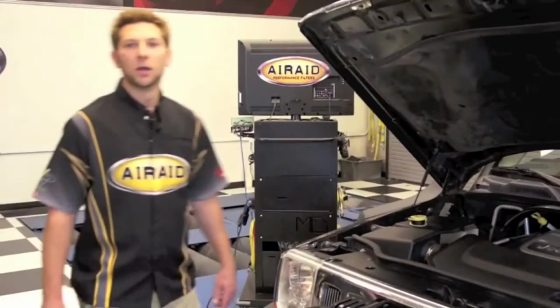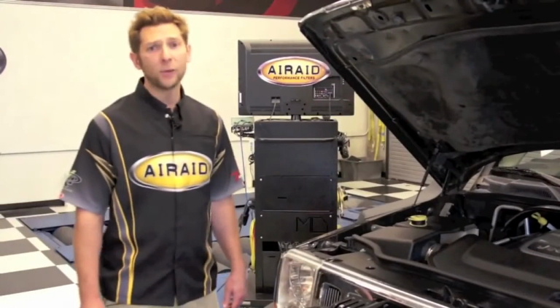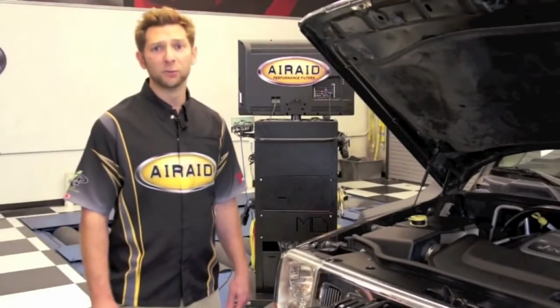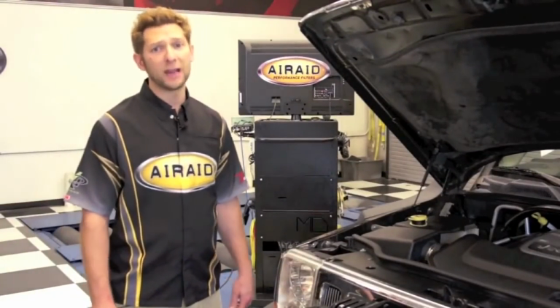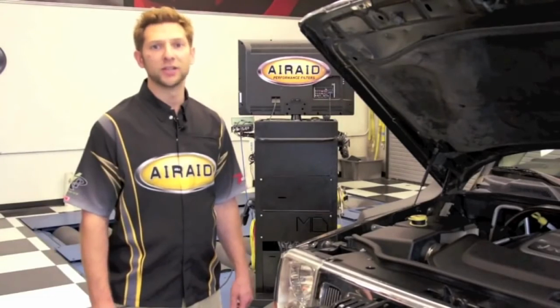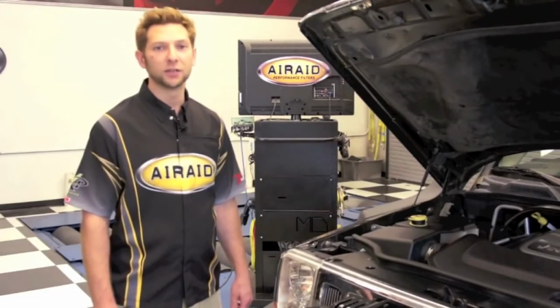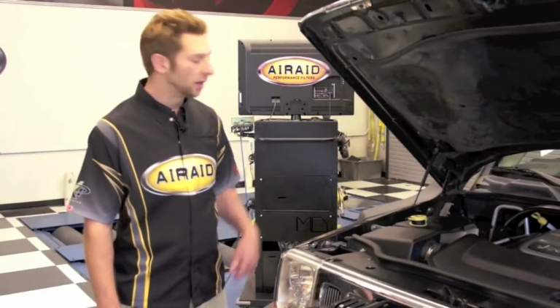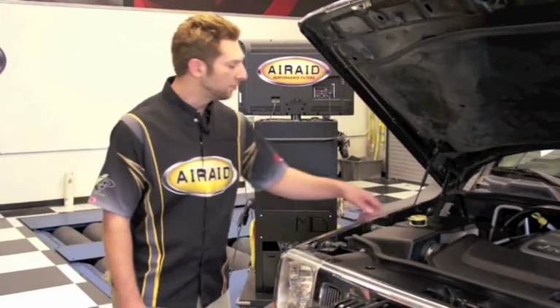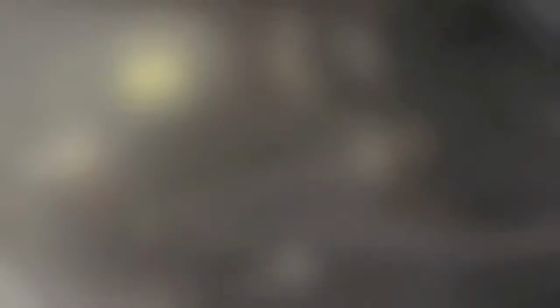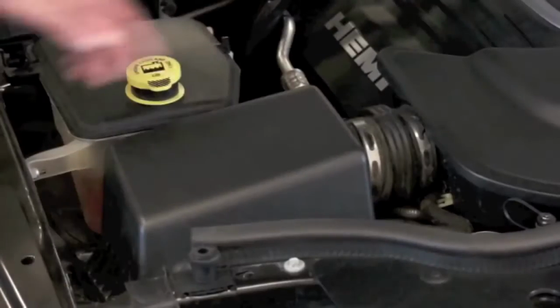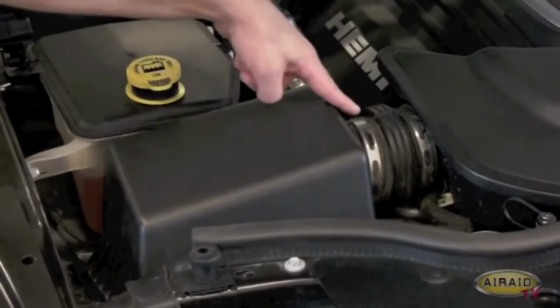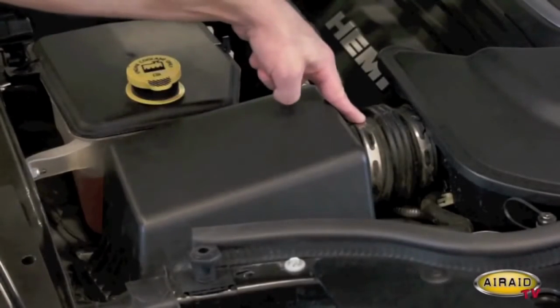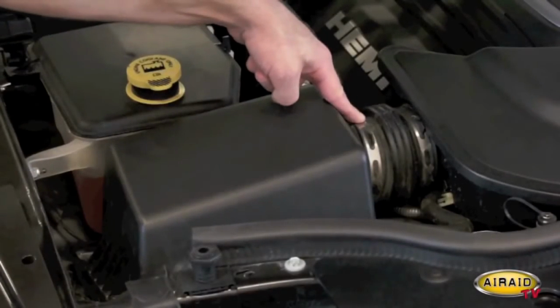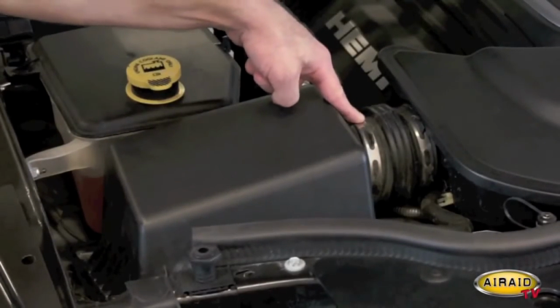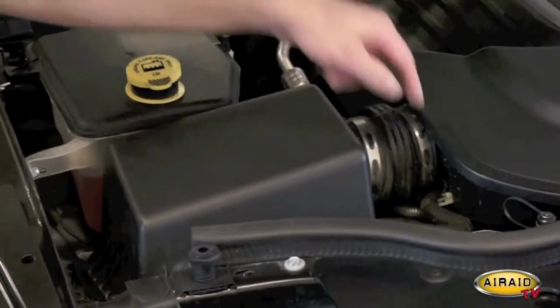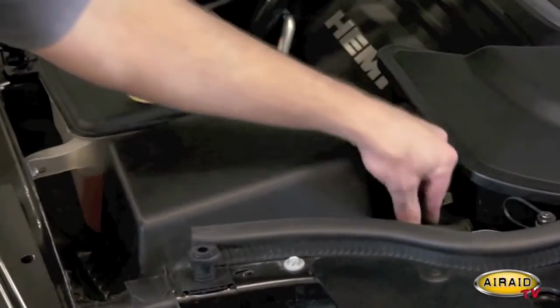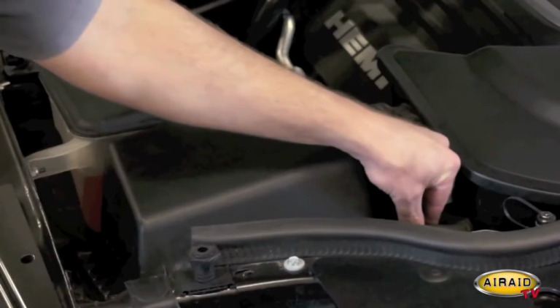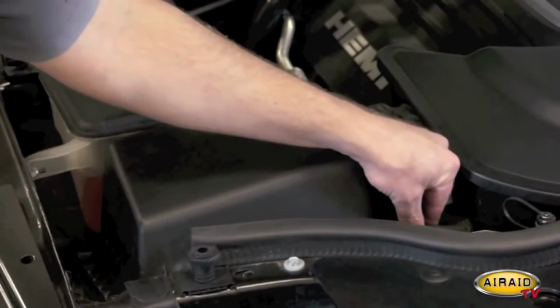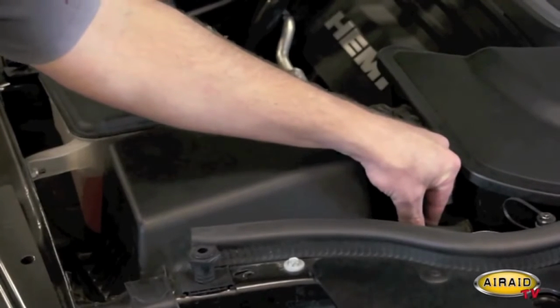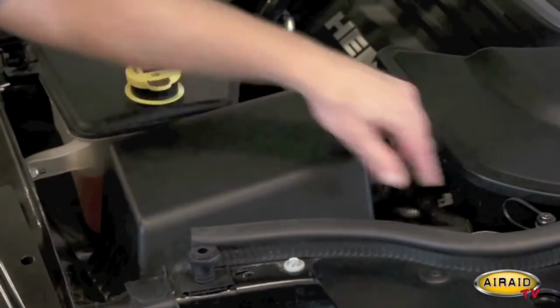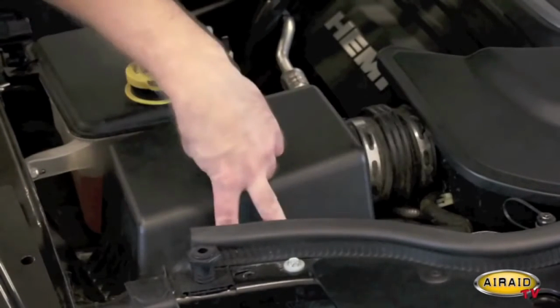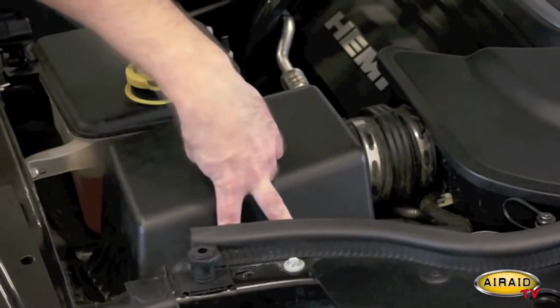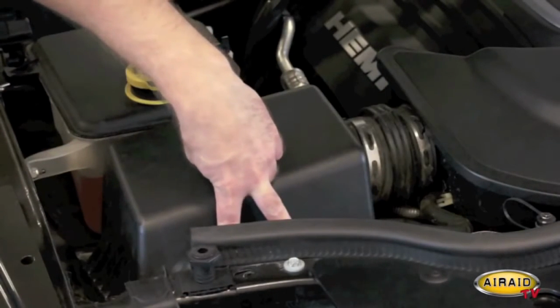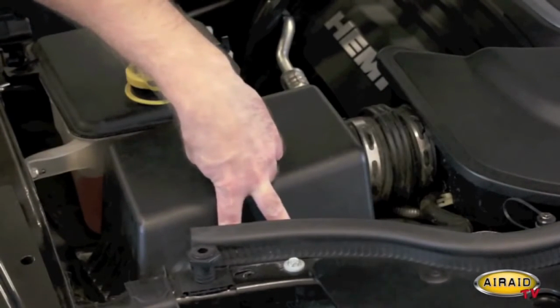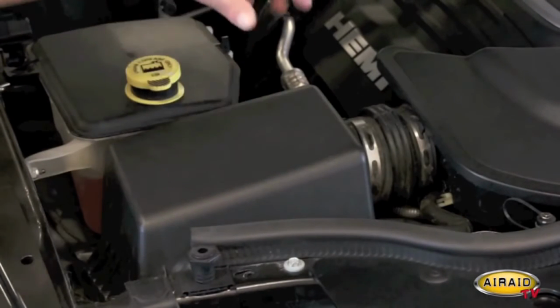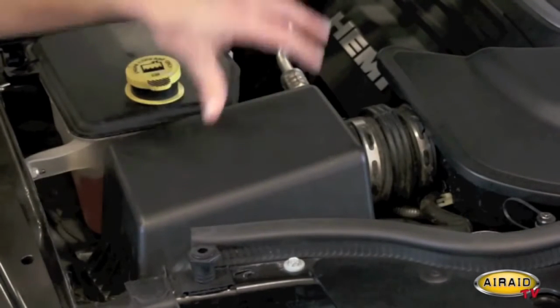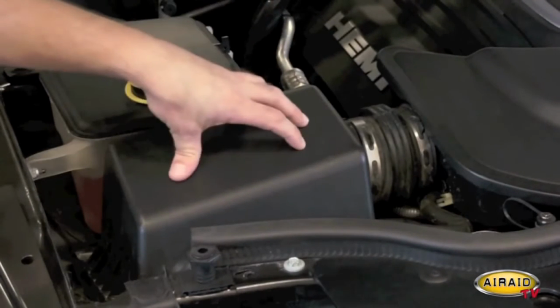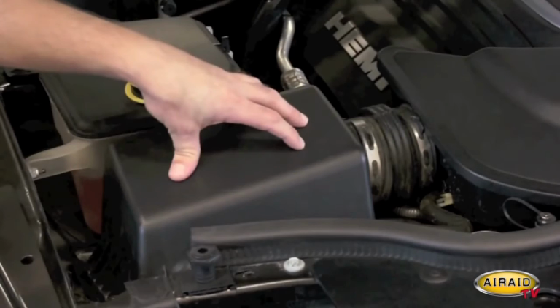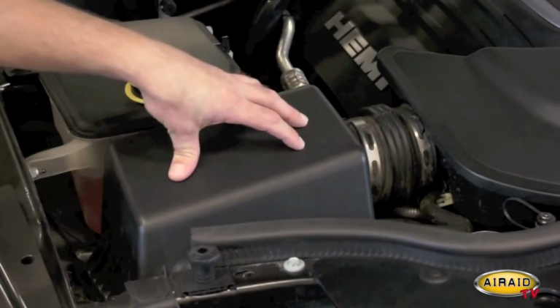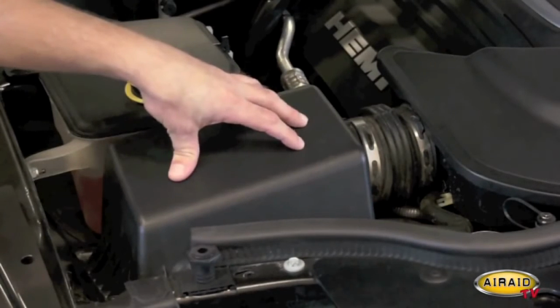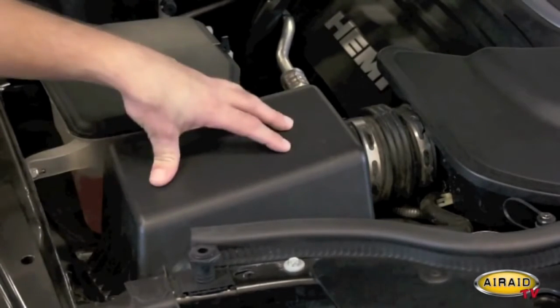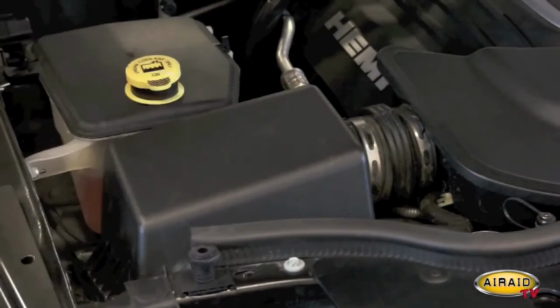Now it's time to remove the factory intake system. I'm going to start by removing the hose clamp at the air box, removing the factory breather line, unfastening your two air box clips, removing the upper portion of the factory air box, and the paper filter.